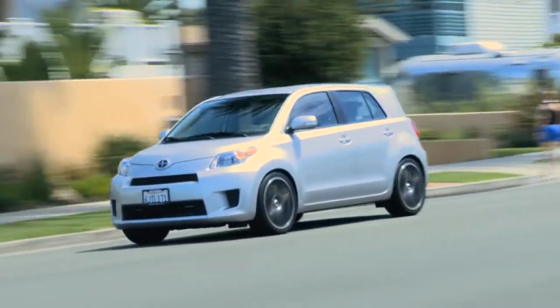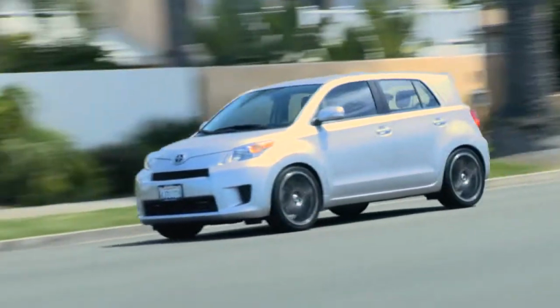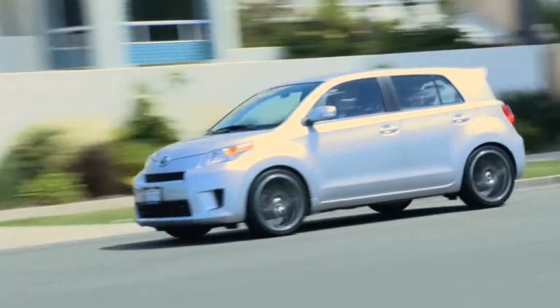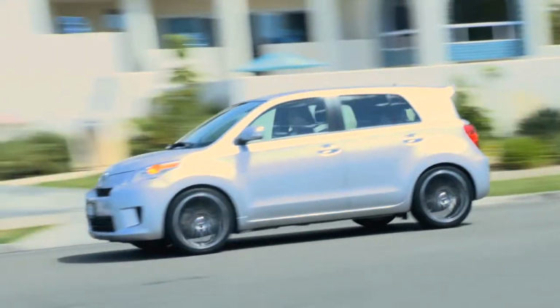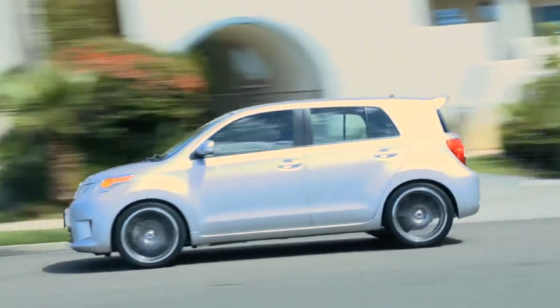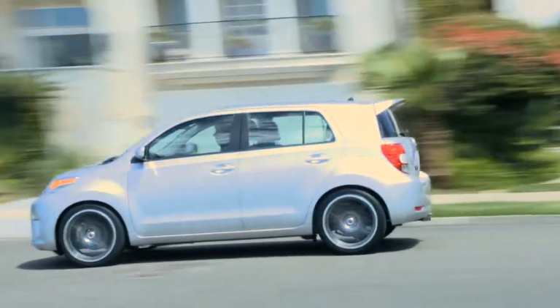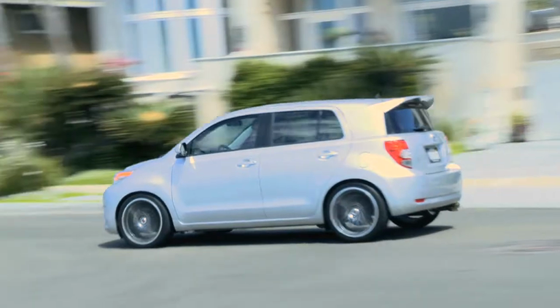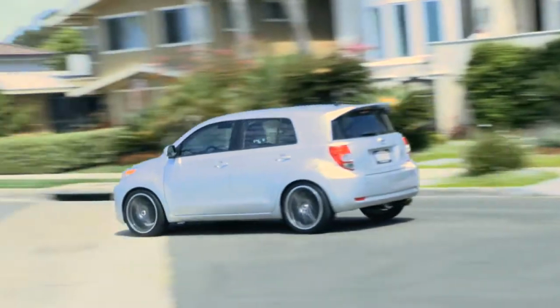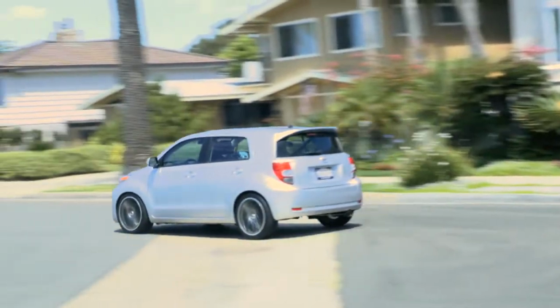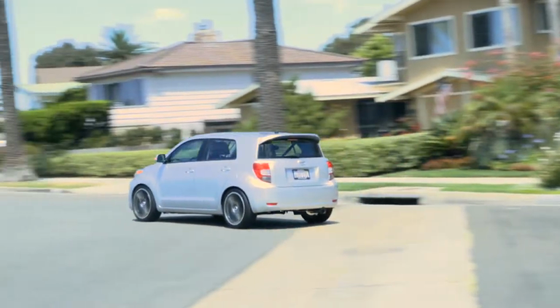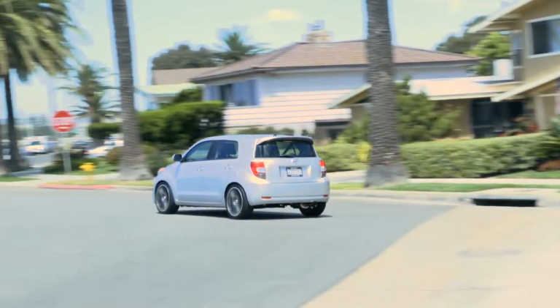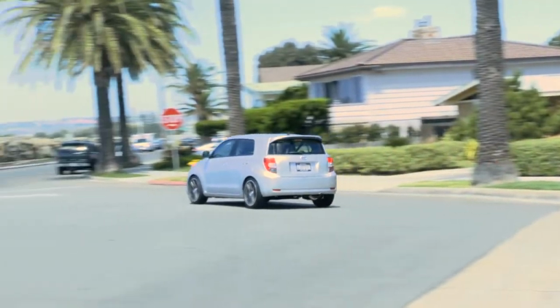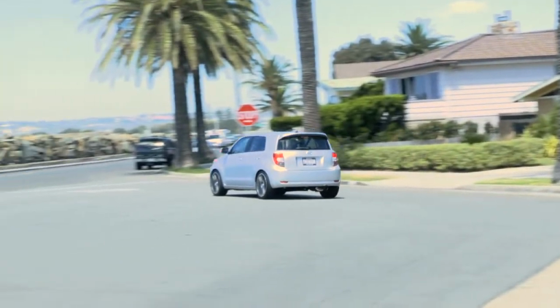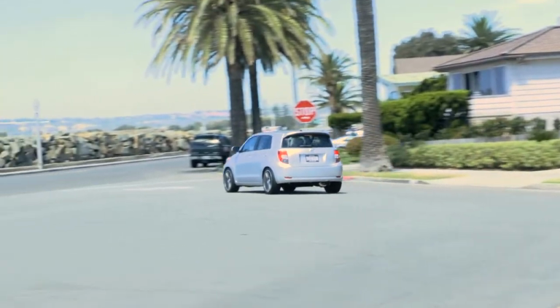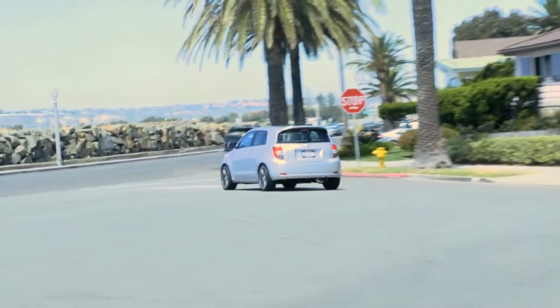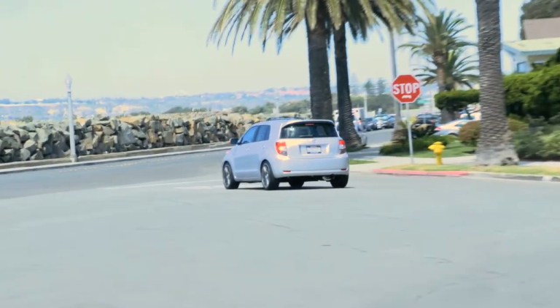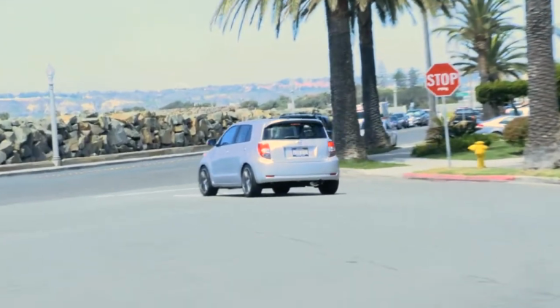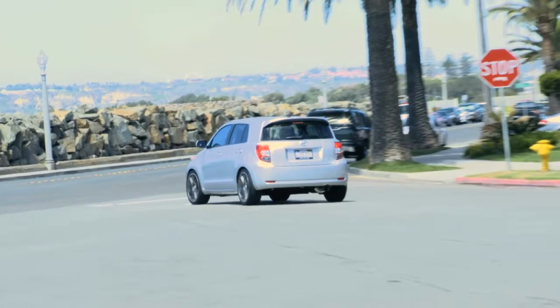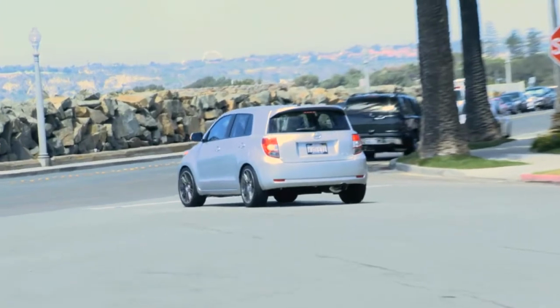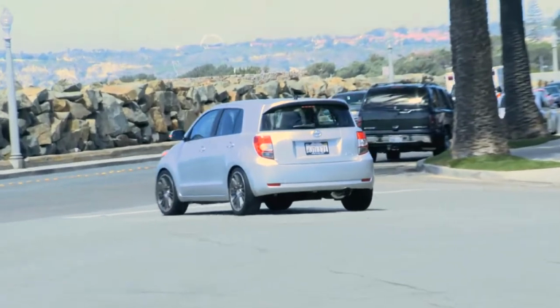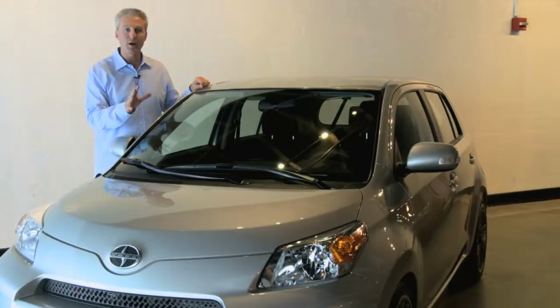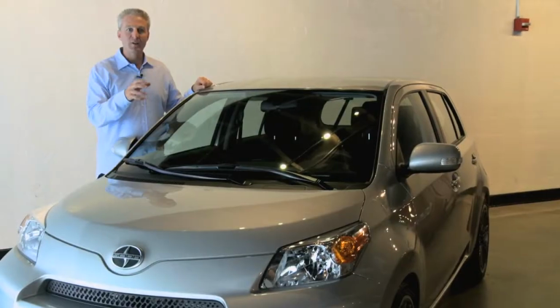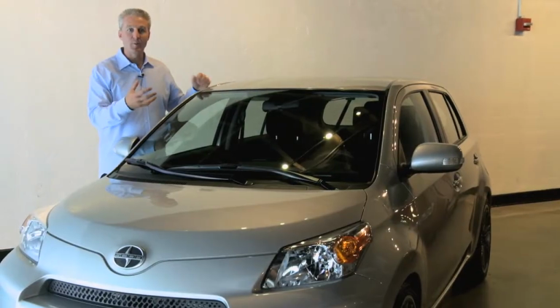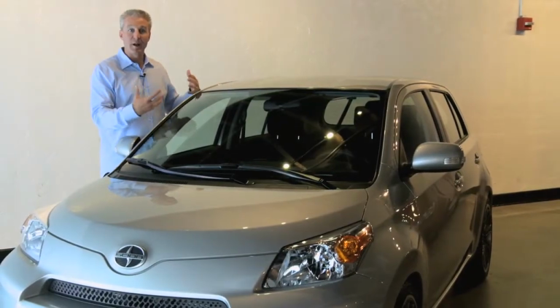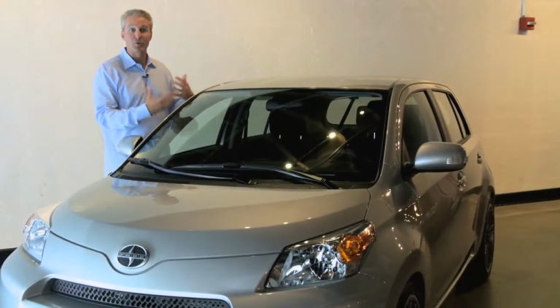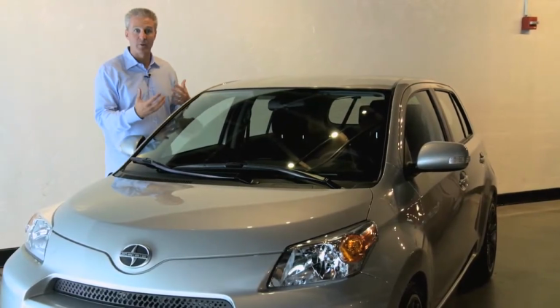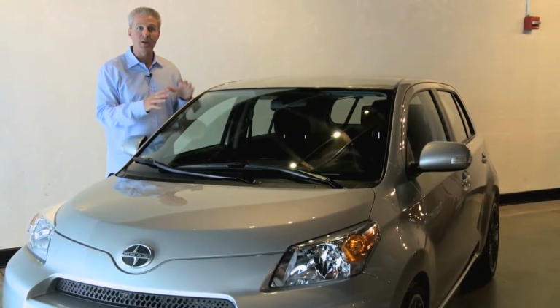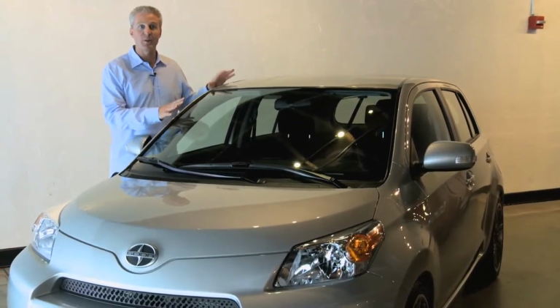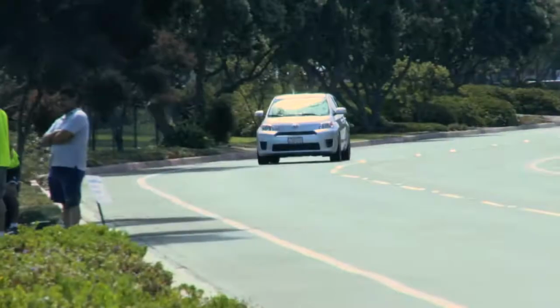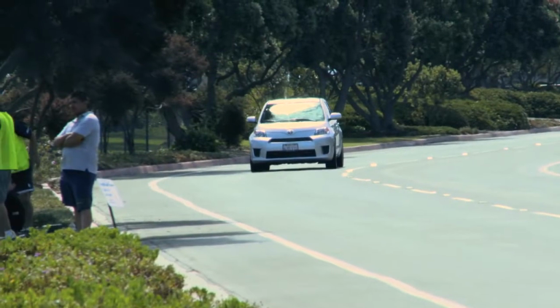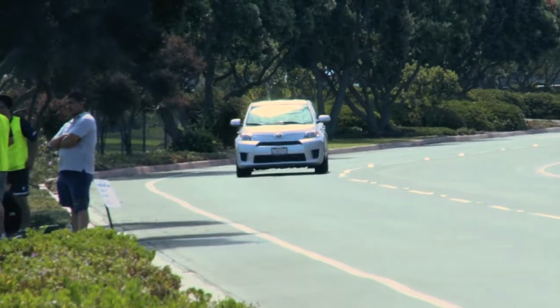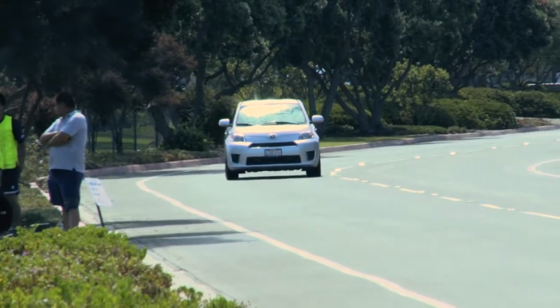This car replaced the XA in our lineup, and having a five-door hatch was really important to us. Having an entry-level vehicle is really important to us, and I think what happens is people get in this and they find out it's so fun. We find this car to be one that really is kind of a road trip car — we want to have a lot of people traveling with them.